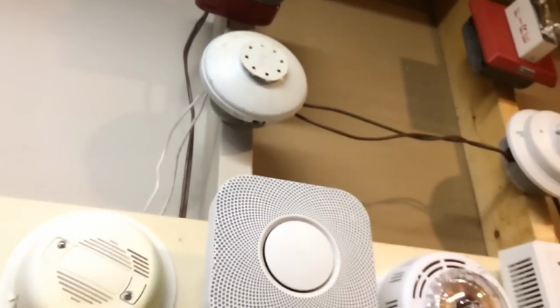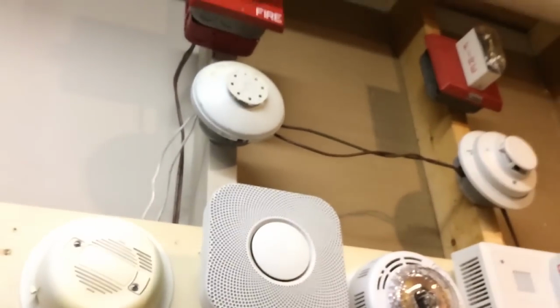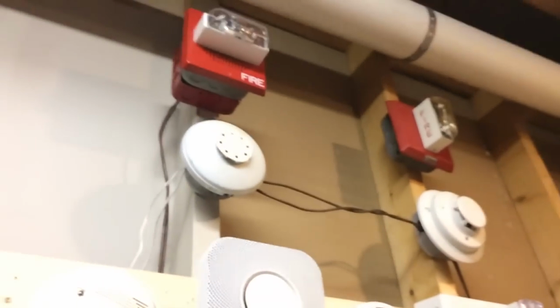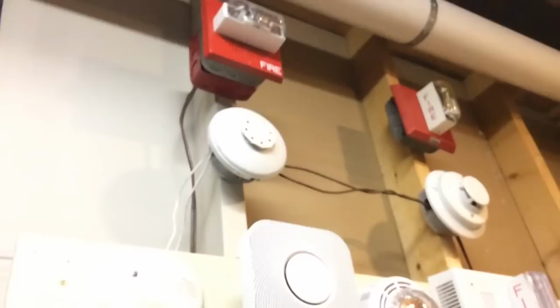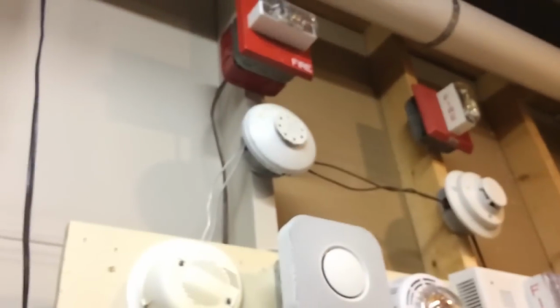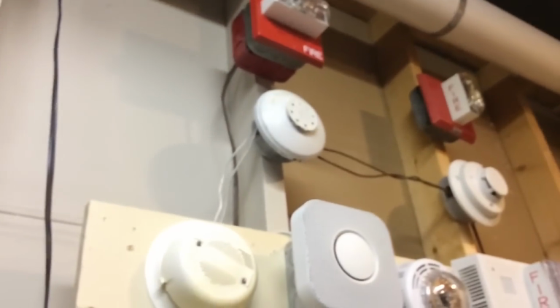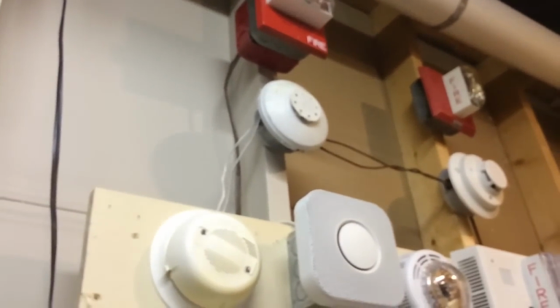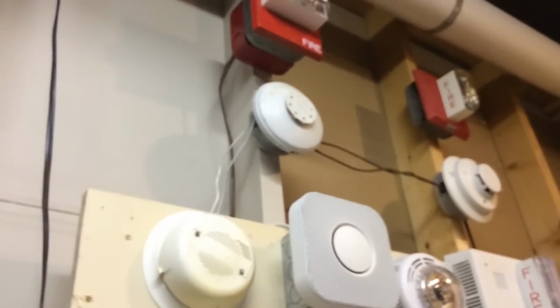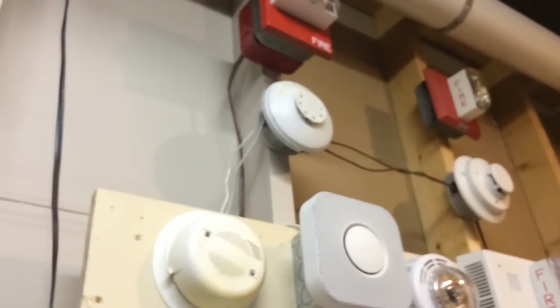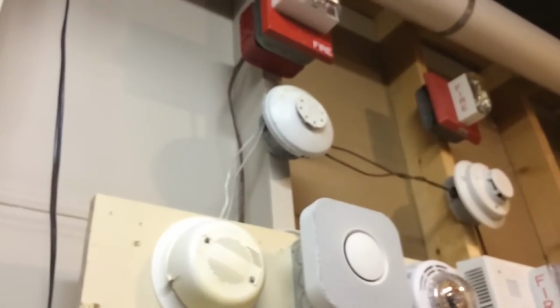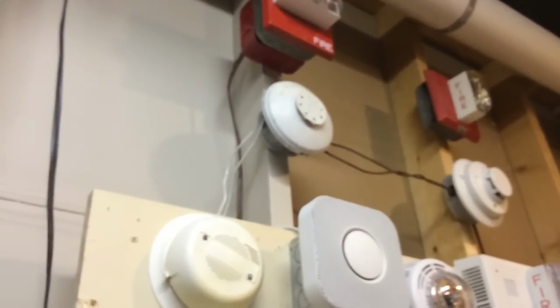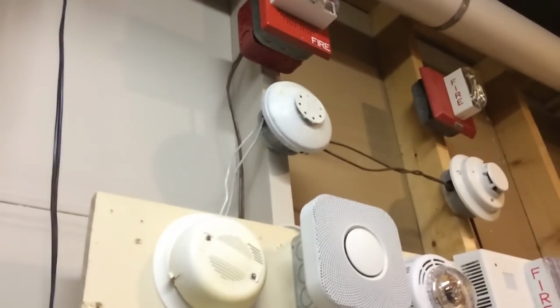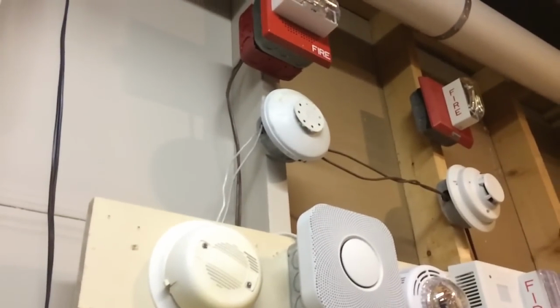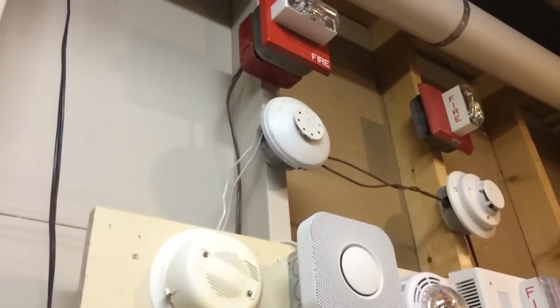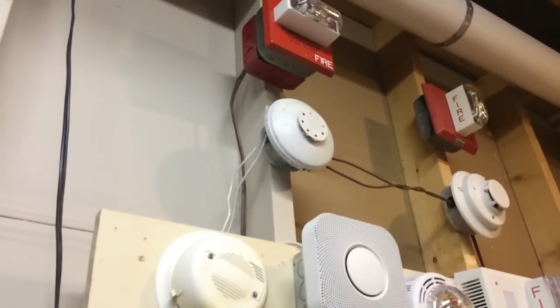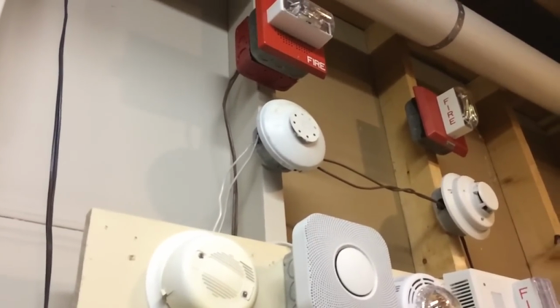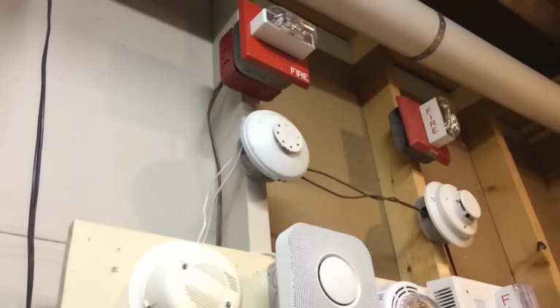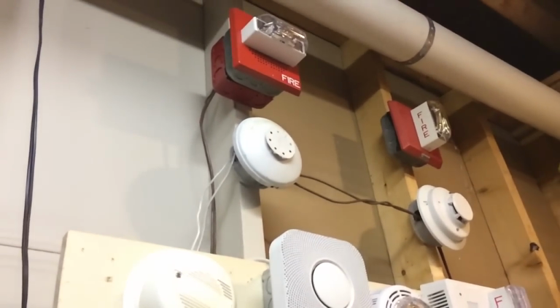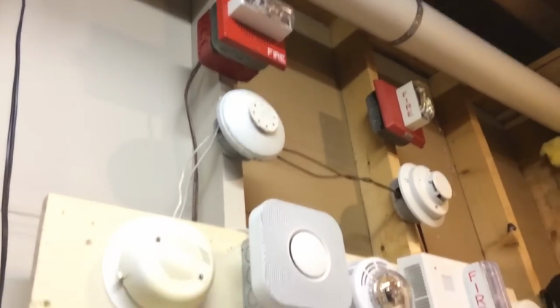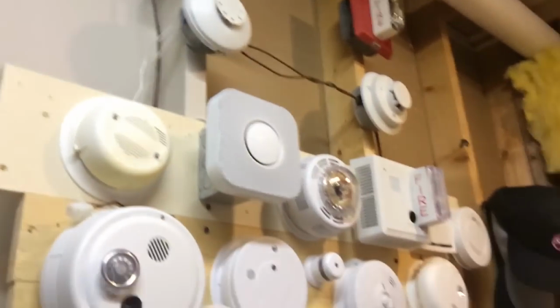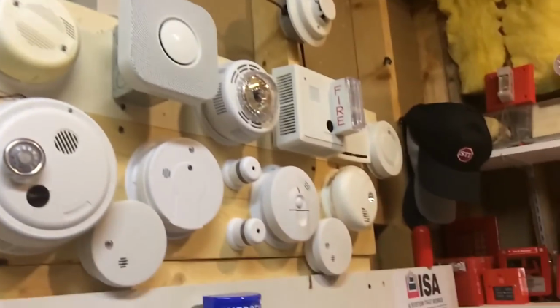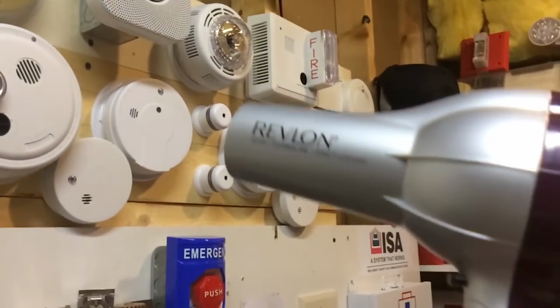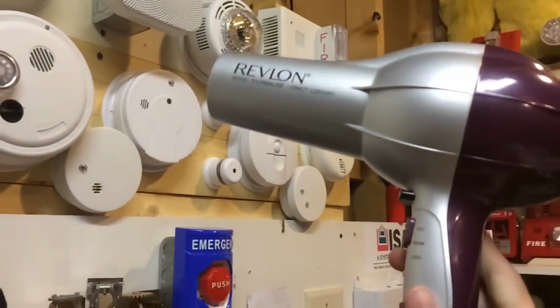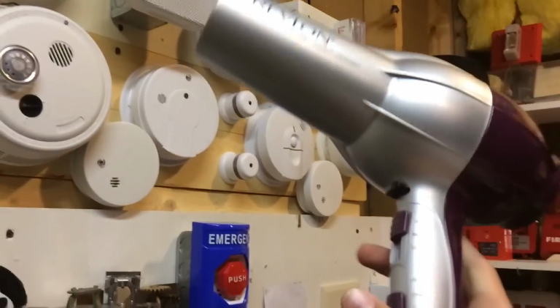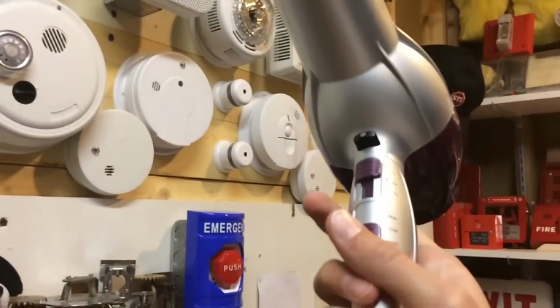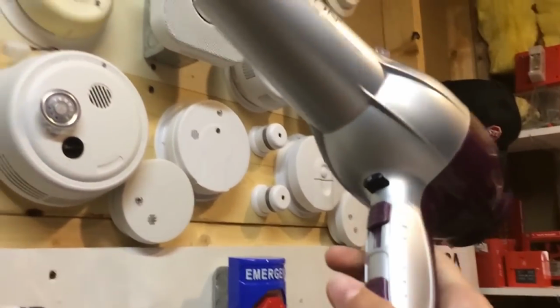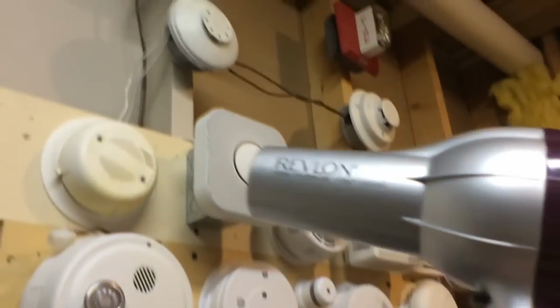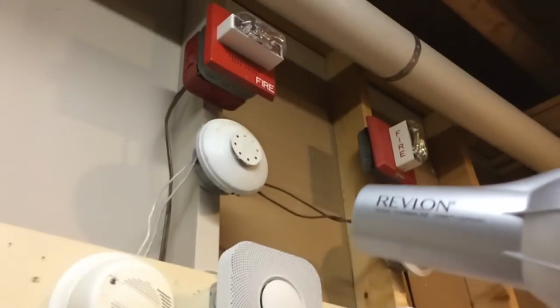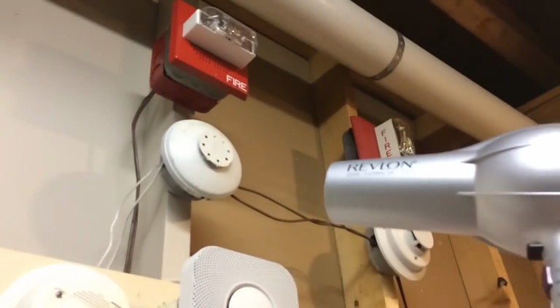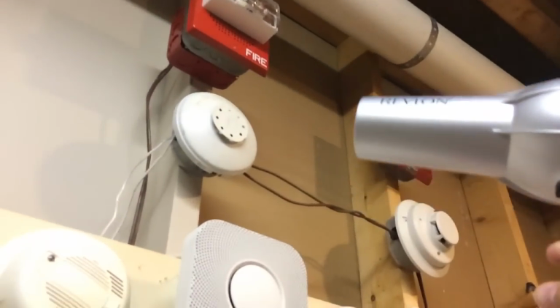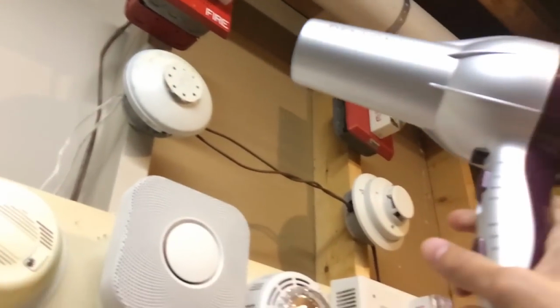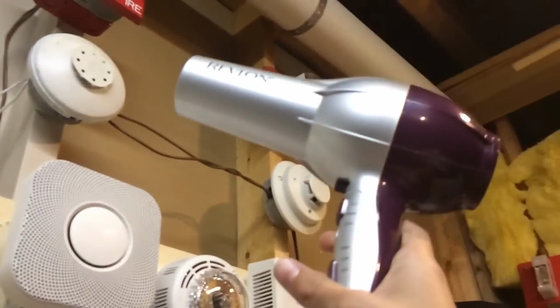Today we're going to be demonstrating my heat detector on my fire alarm demonstration system with a blow dryer. So here we go.